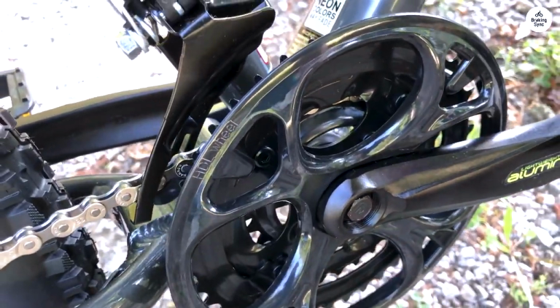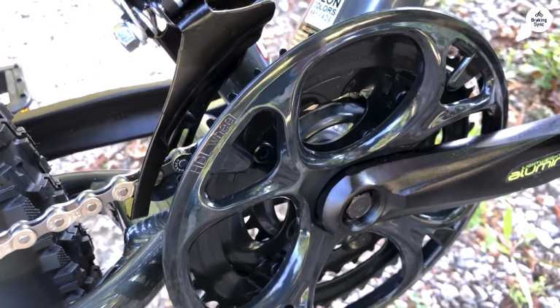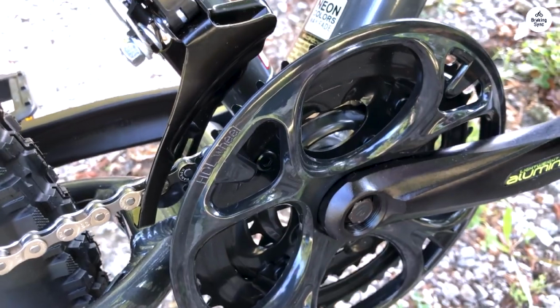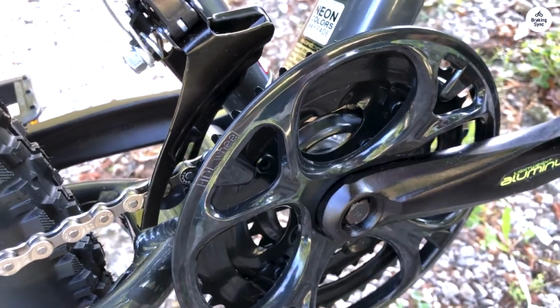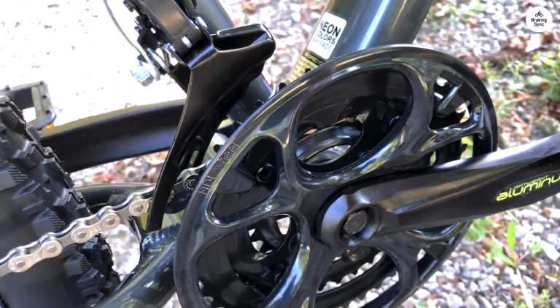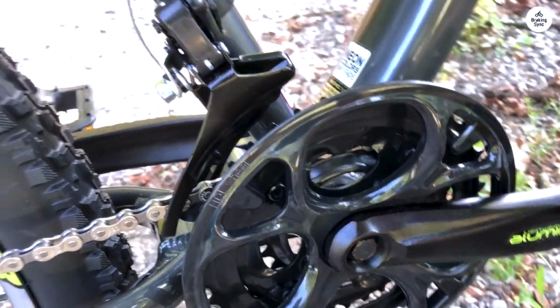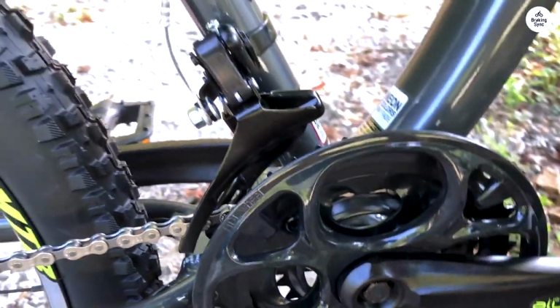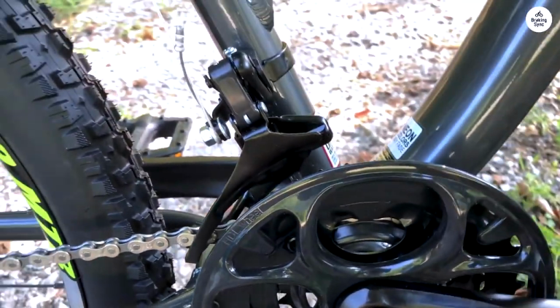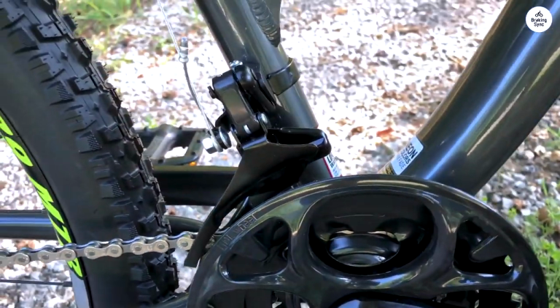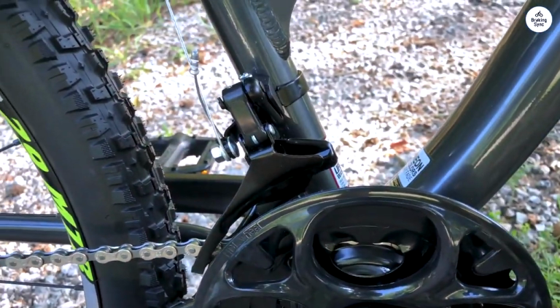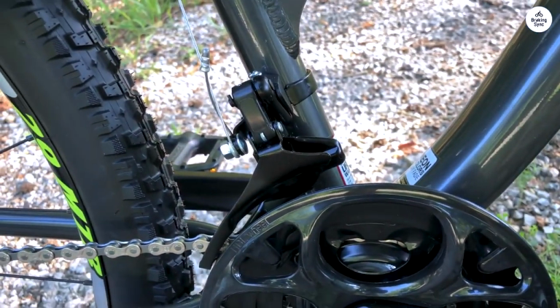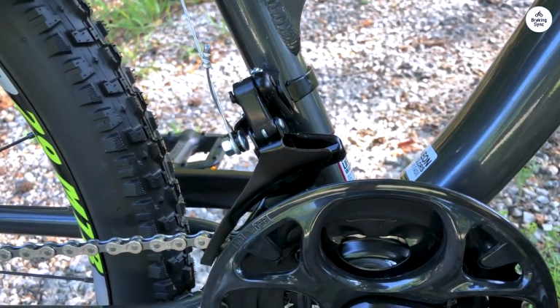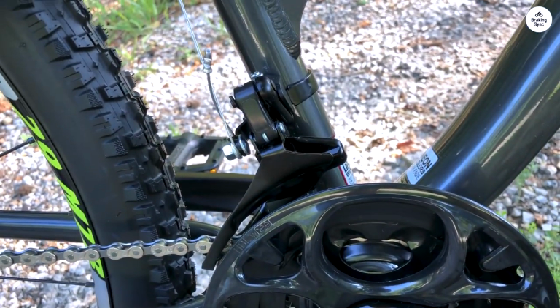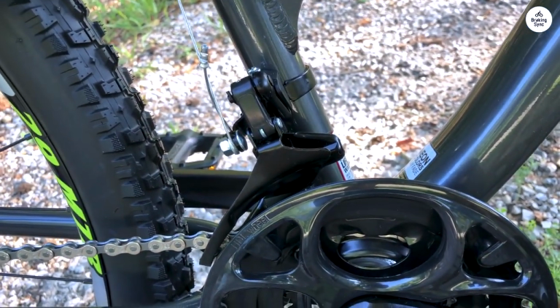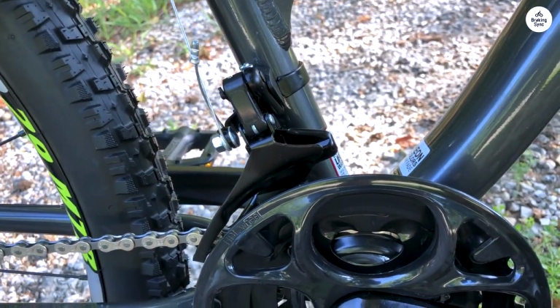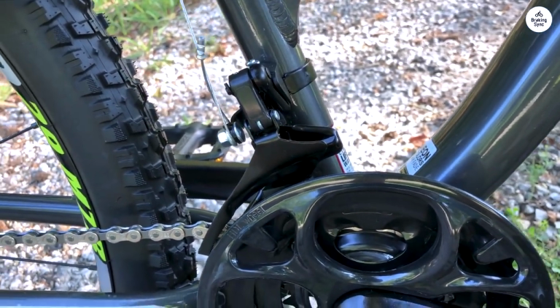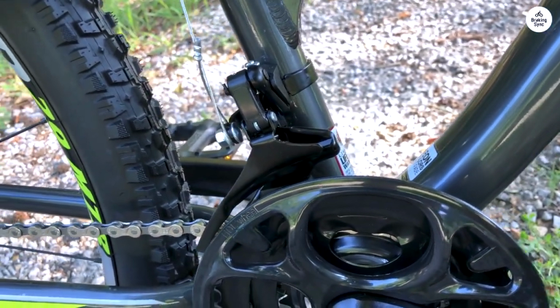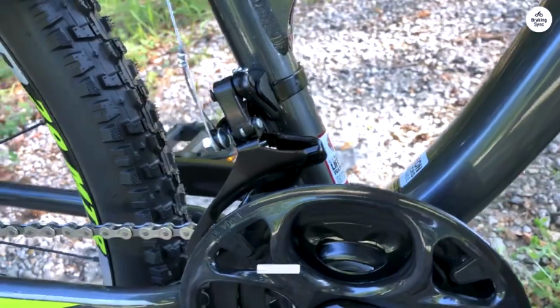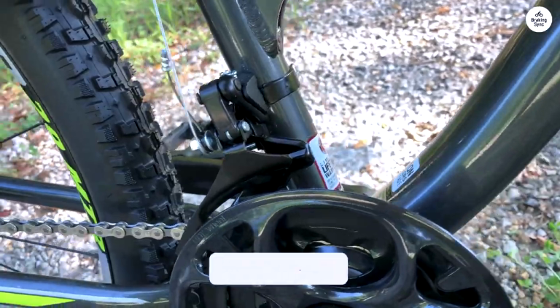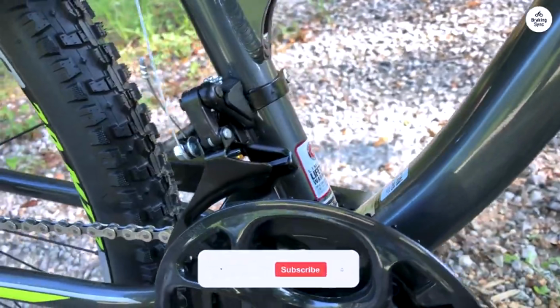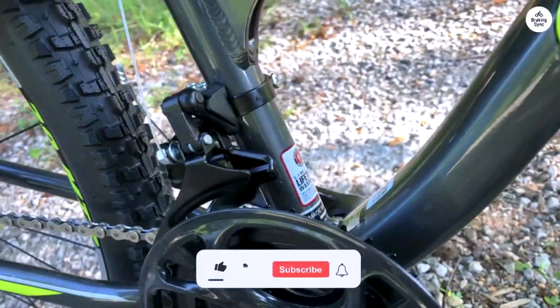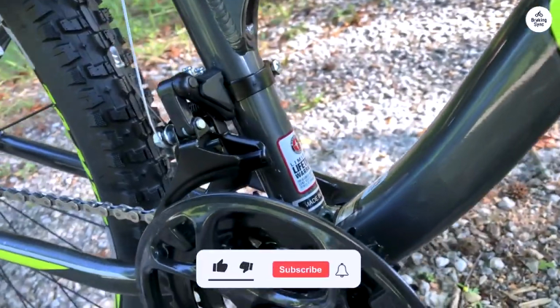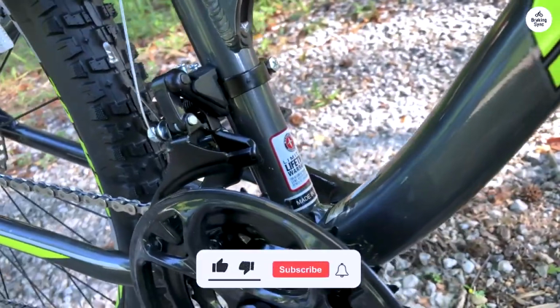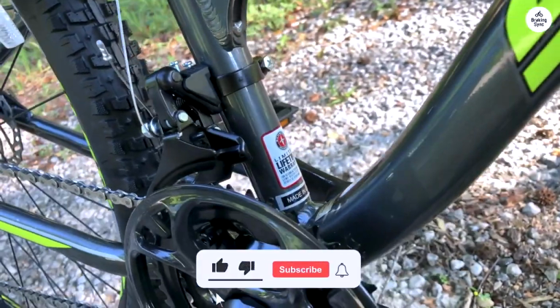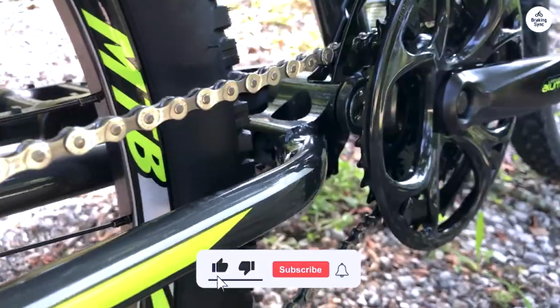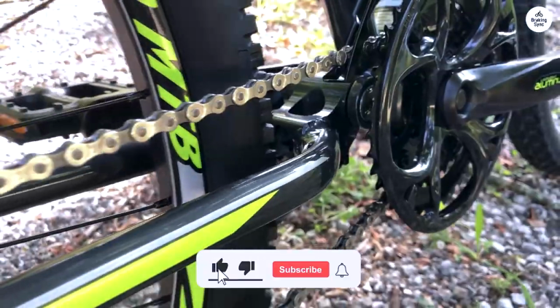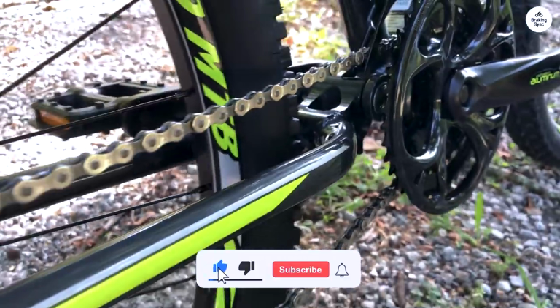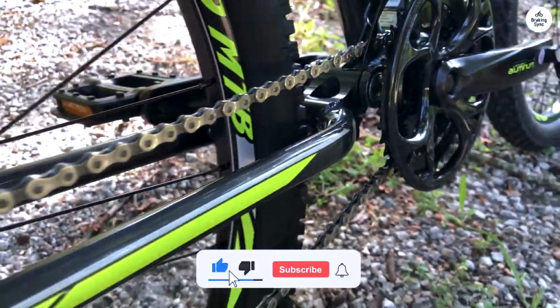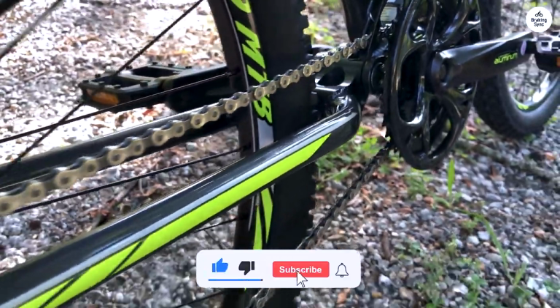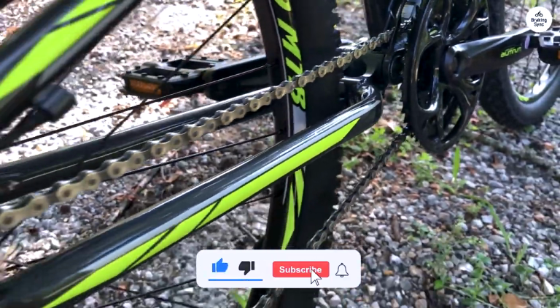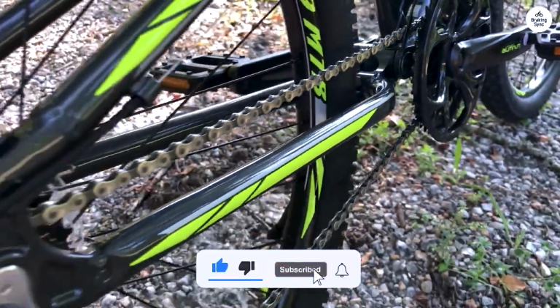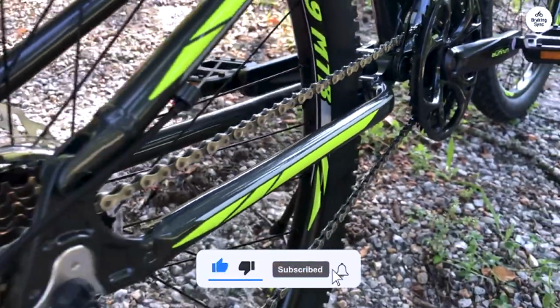Living on a tropical island with salty air, I appreciate the aluminum frame's construction. There is minimal use of metal that could rust over time, which is a significant plus.